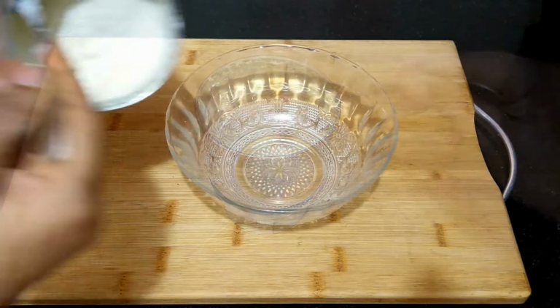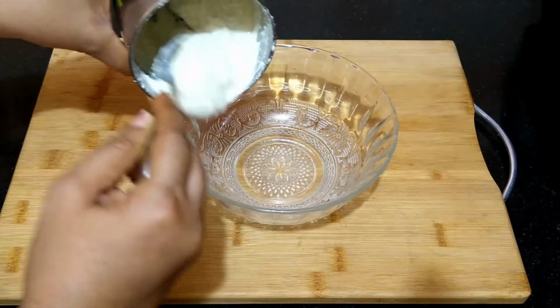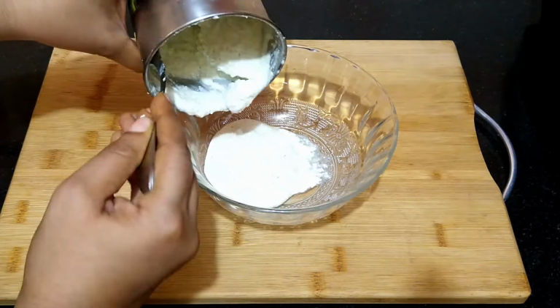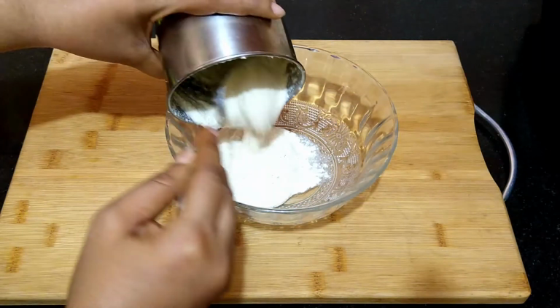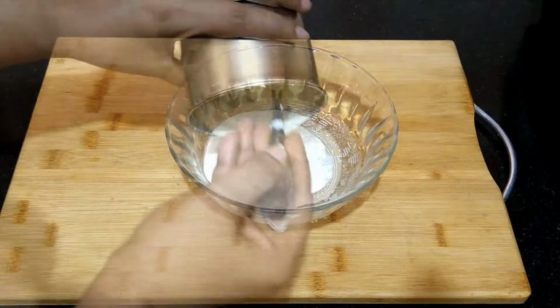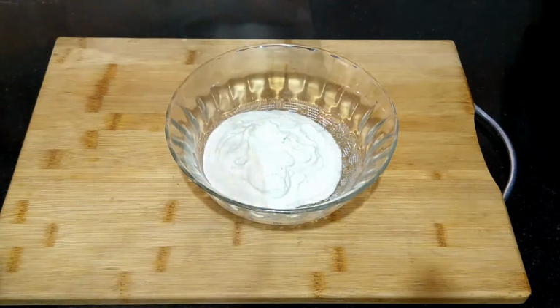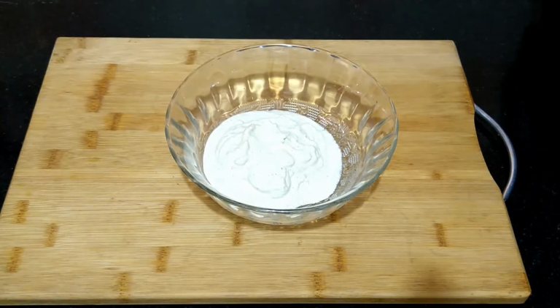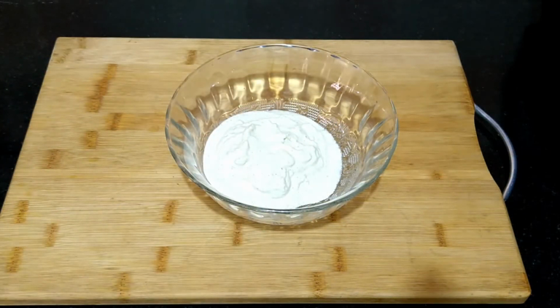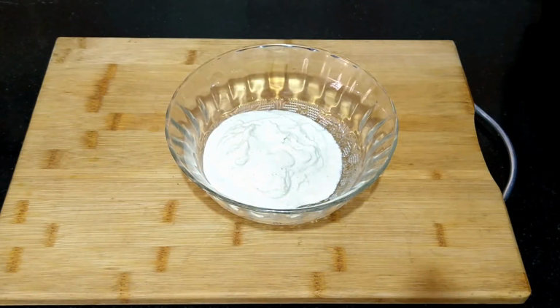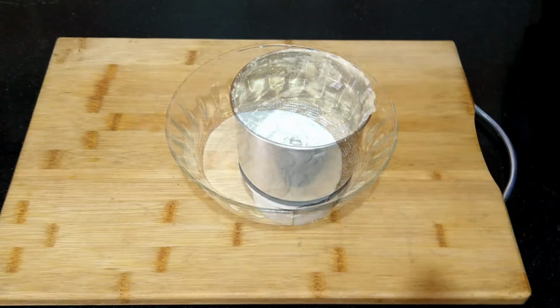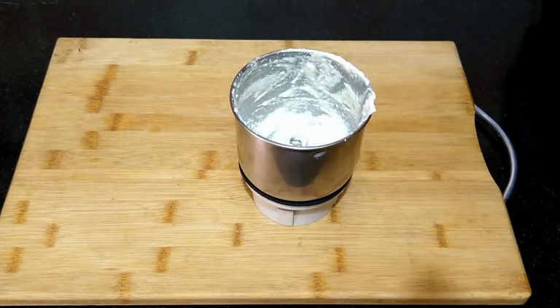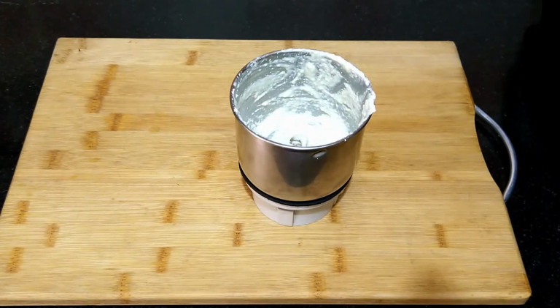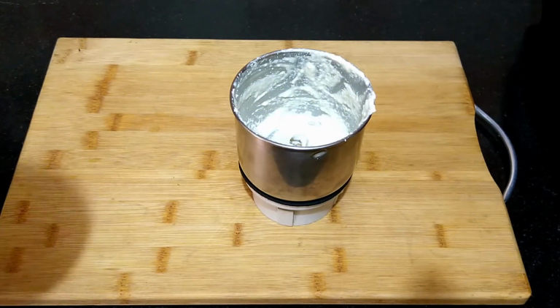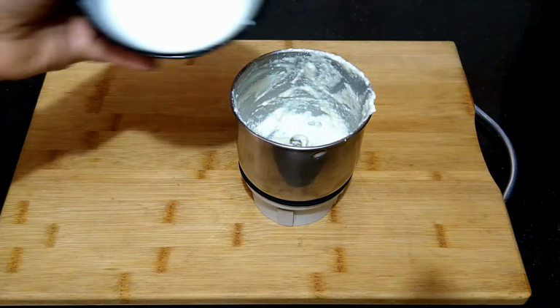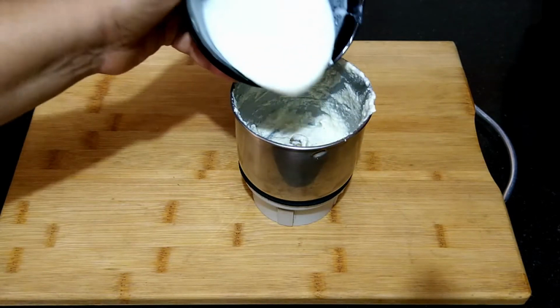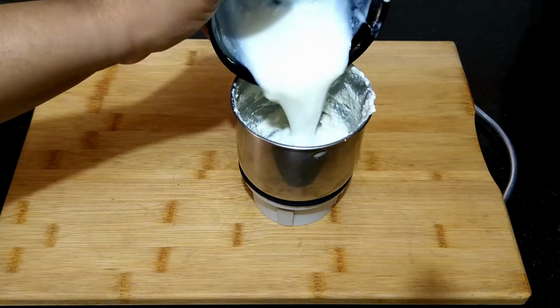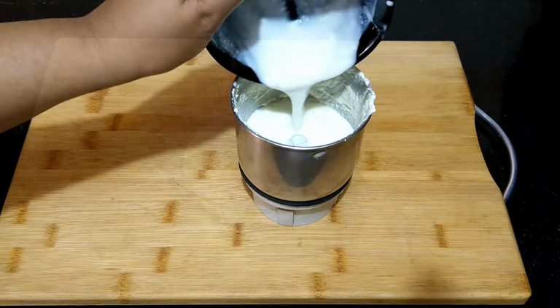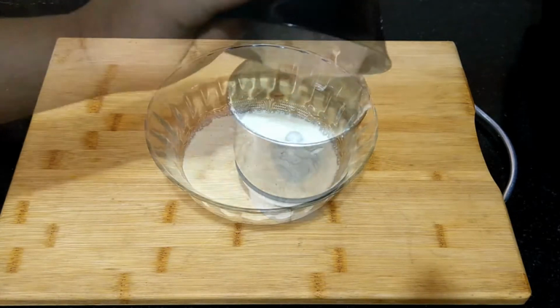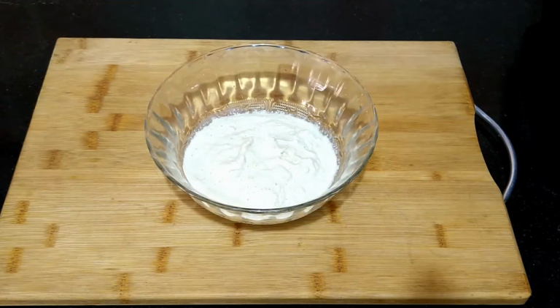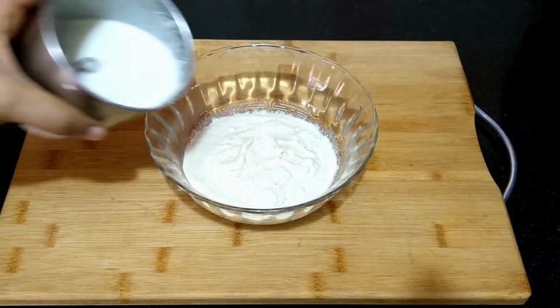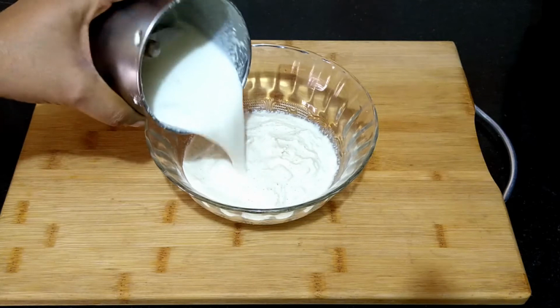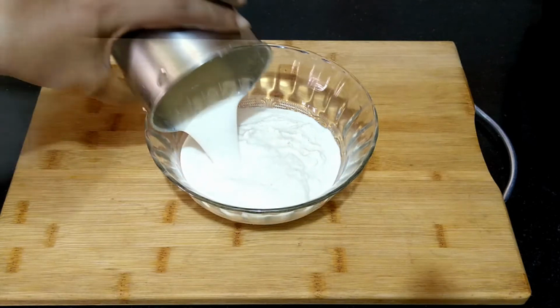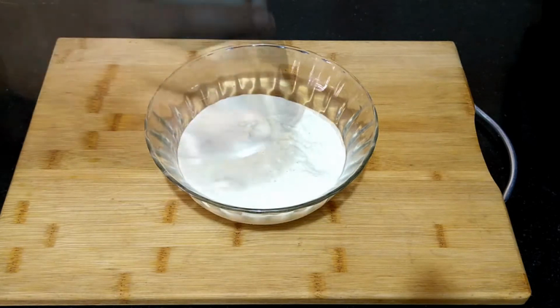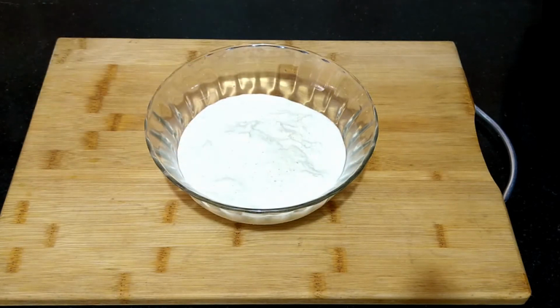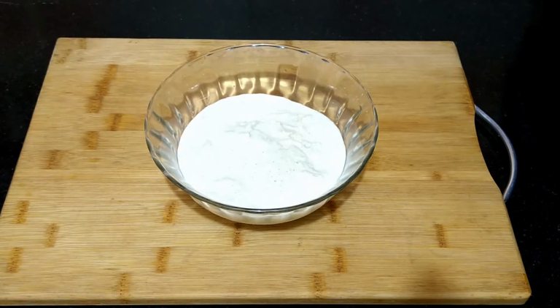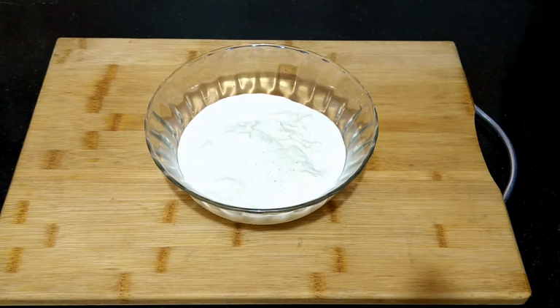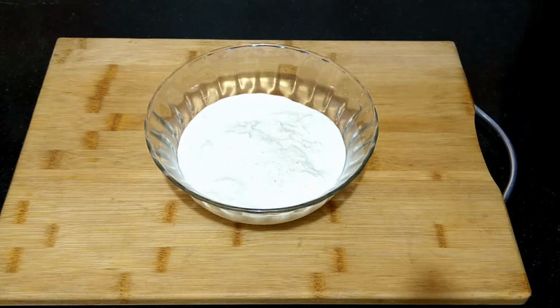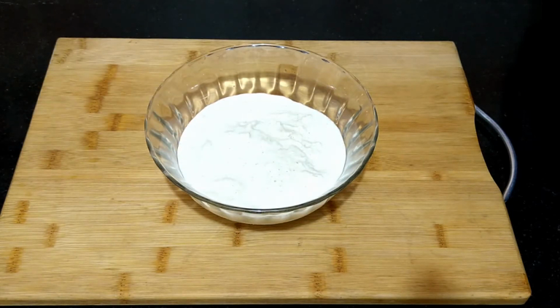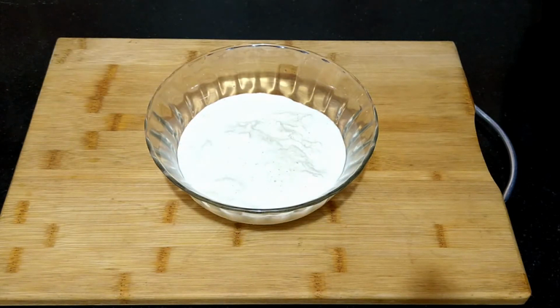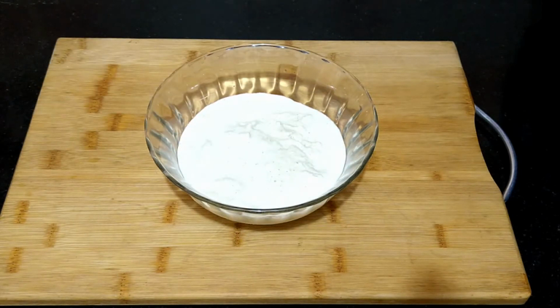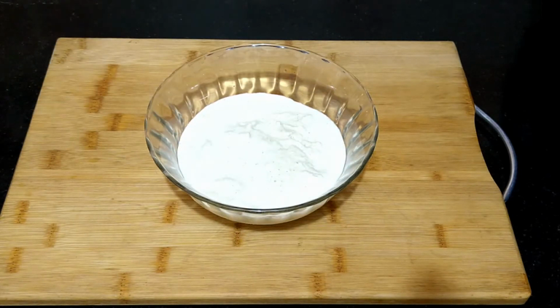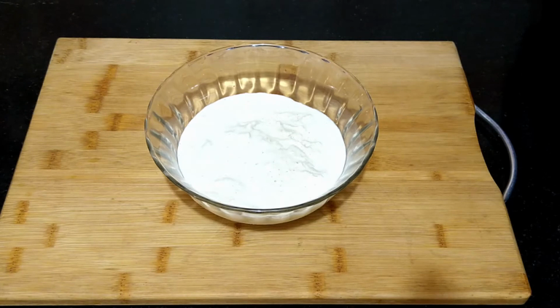Transfer this to a bowl. Pulse the remaining curd in the mixi to remove the lumps and add it to the bowl. Later on, depending on the curry consistency, we can add more curd if needed.